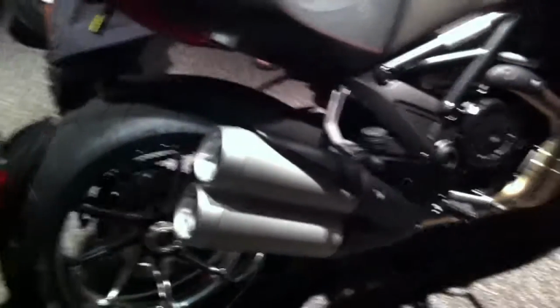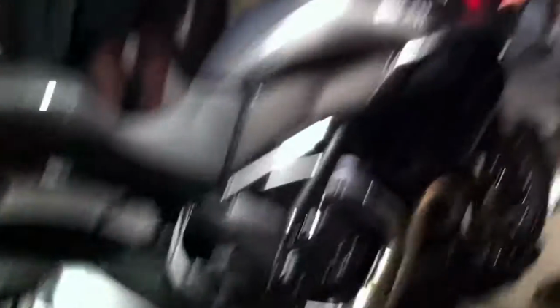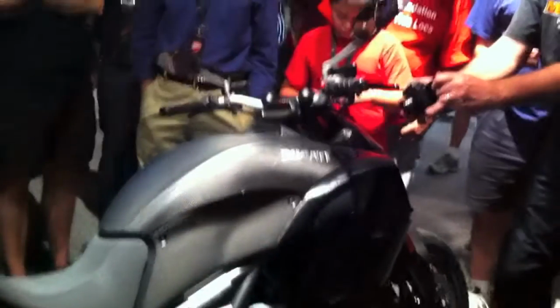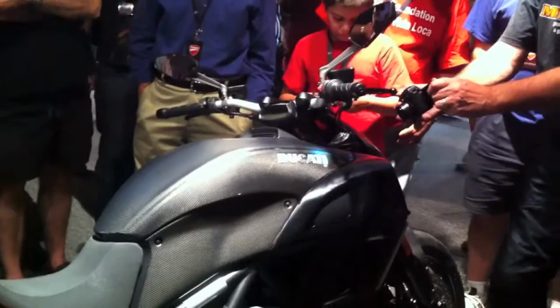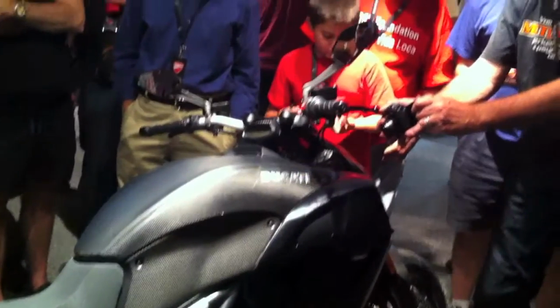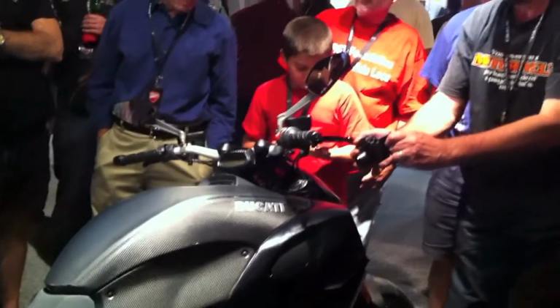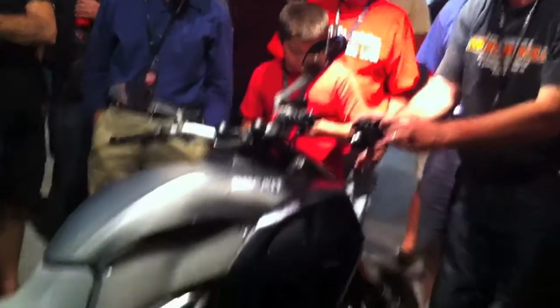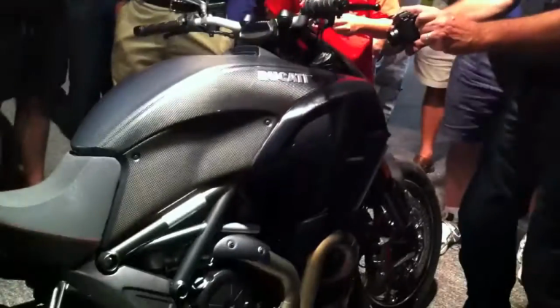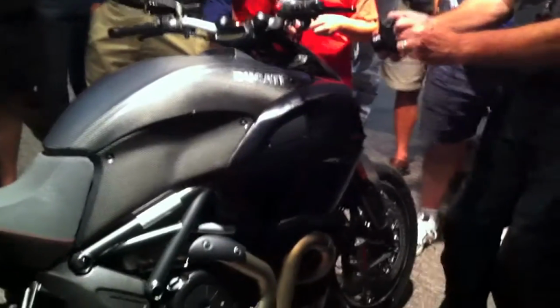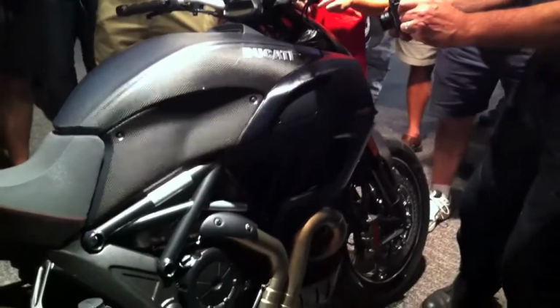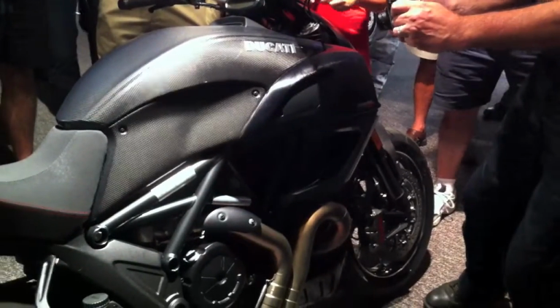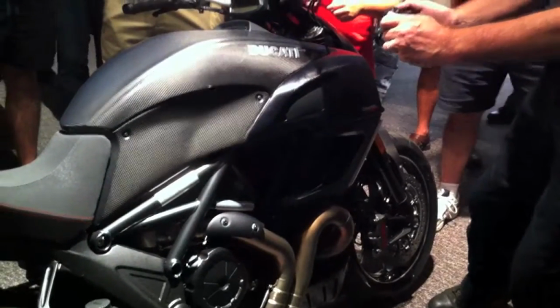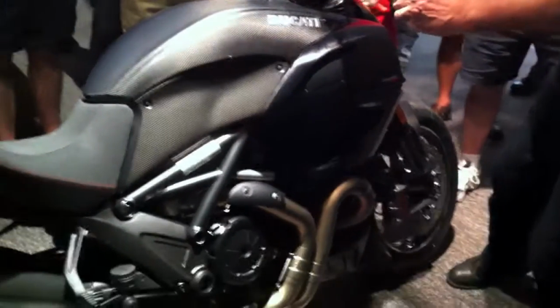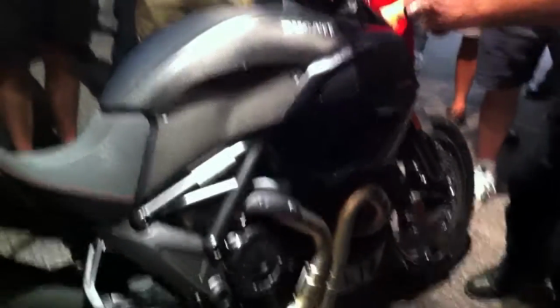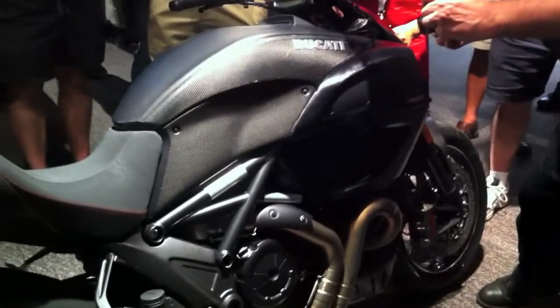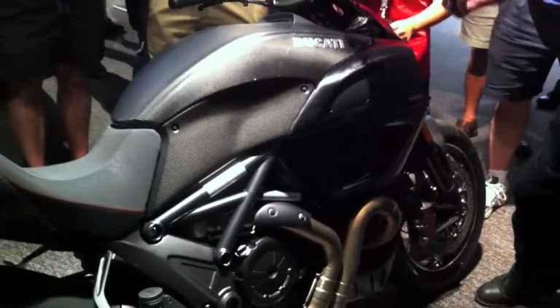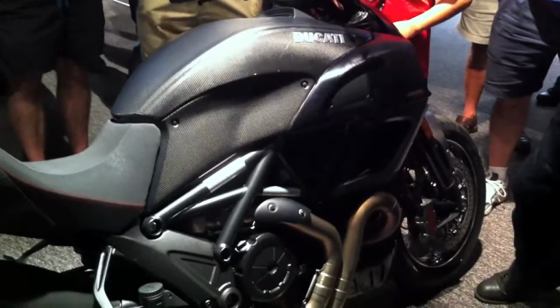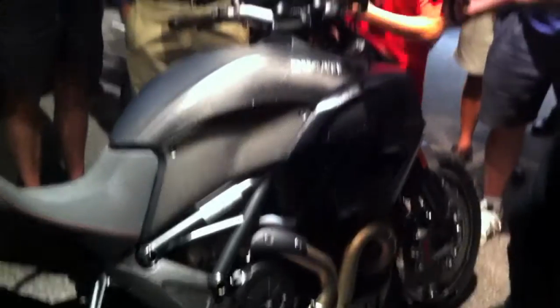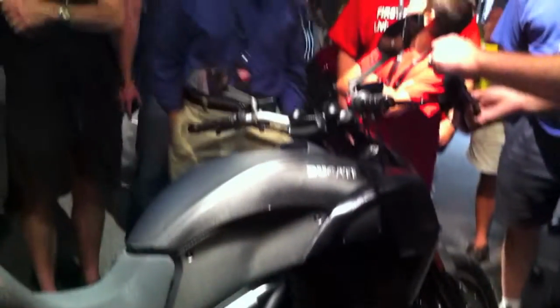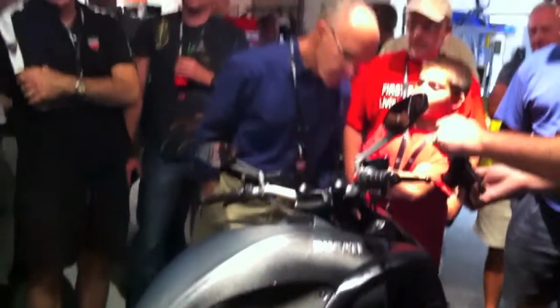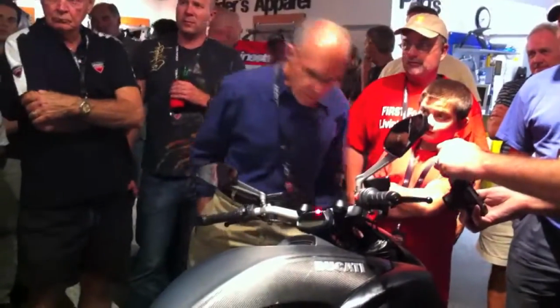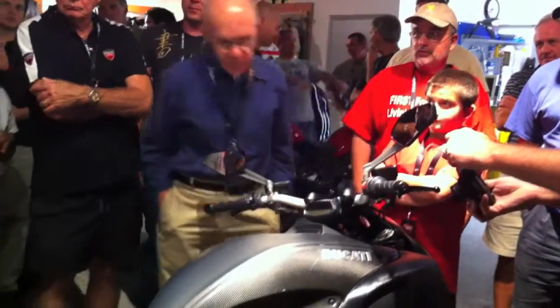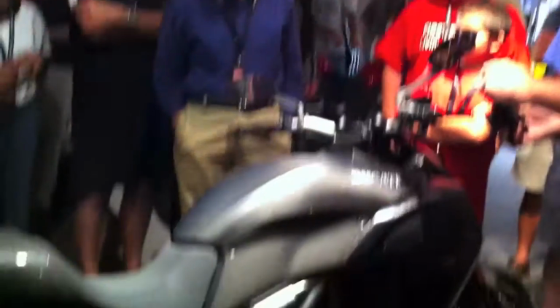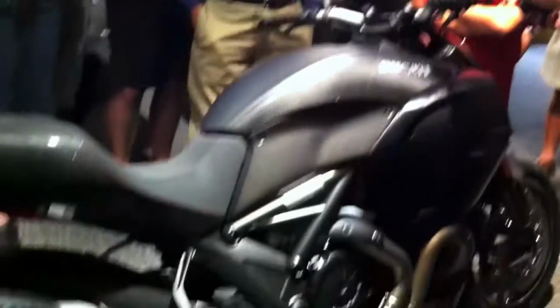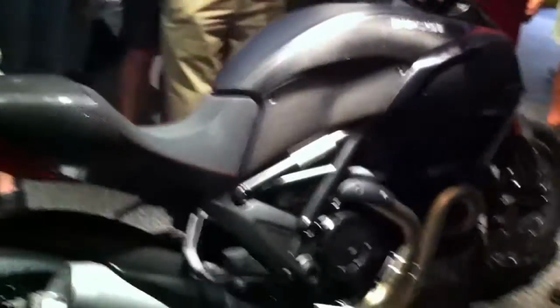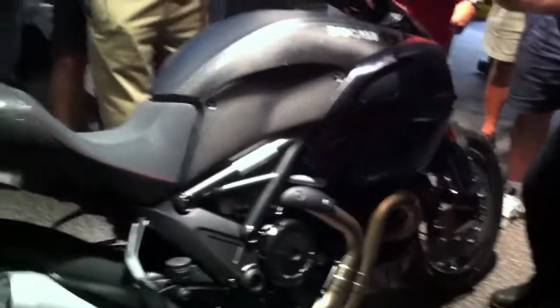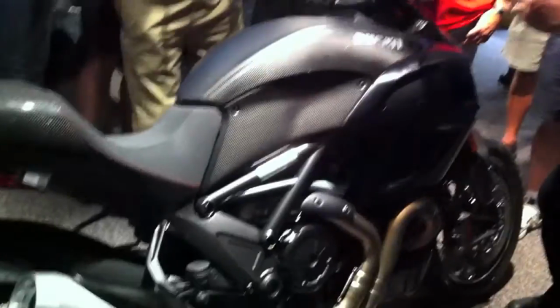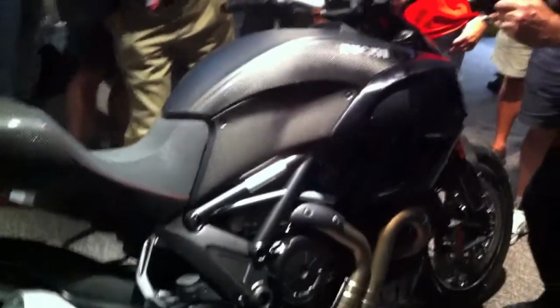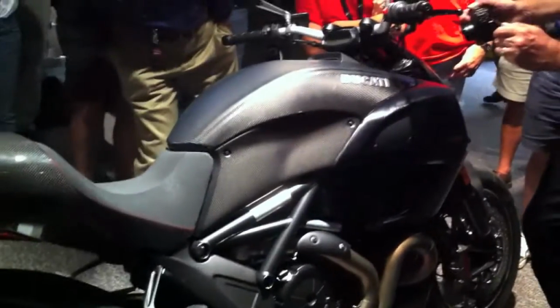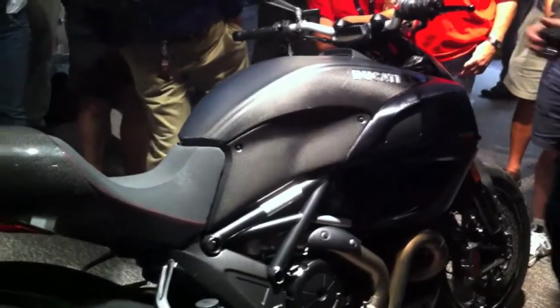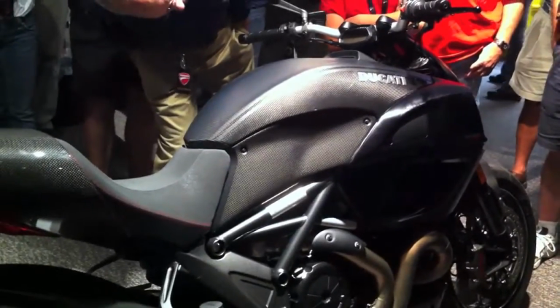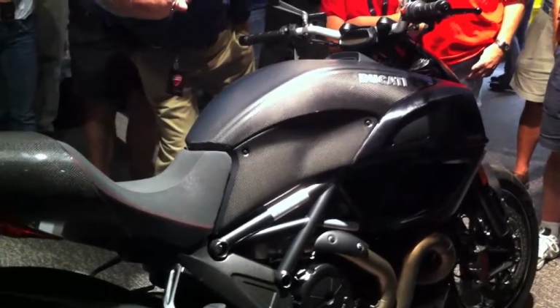We think we'll do very well with it and we think you all will like it. We encourage you all to ride the demo when we get it. We'll get five this year — that's including our demo — so these are very limited. If you're looking to purchase one, I wouldn't suggest waiting.